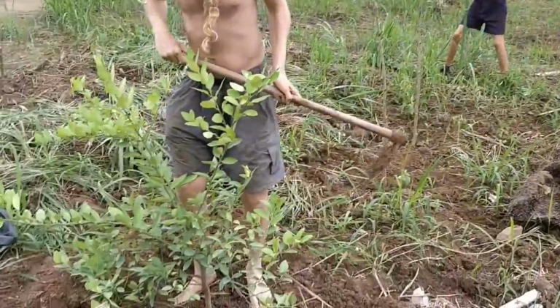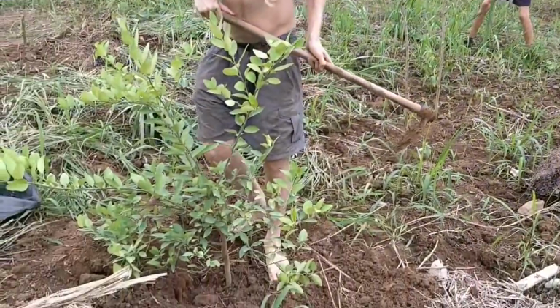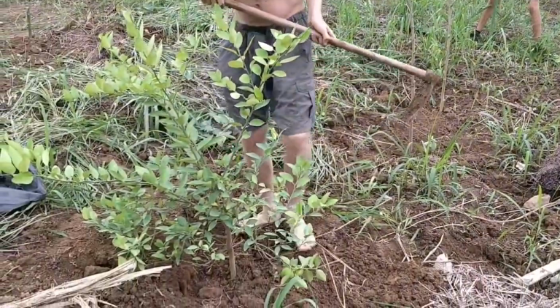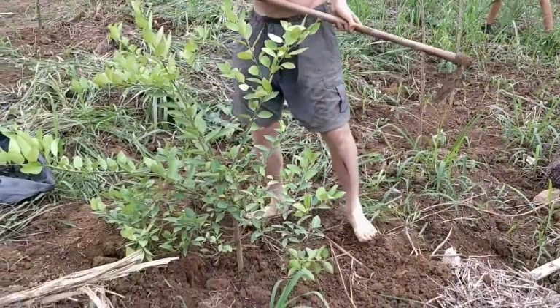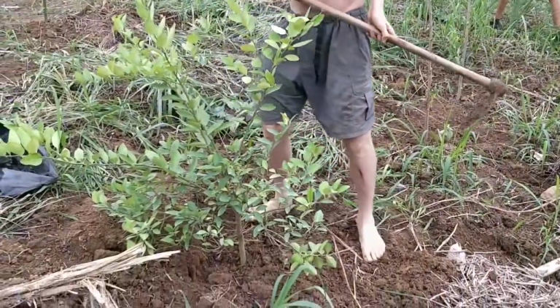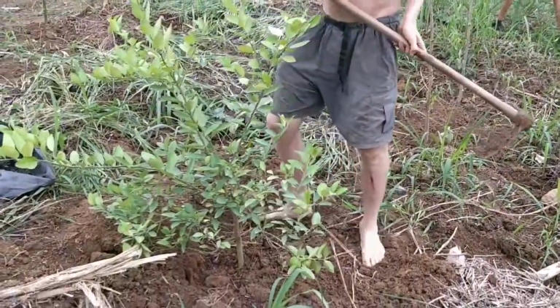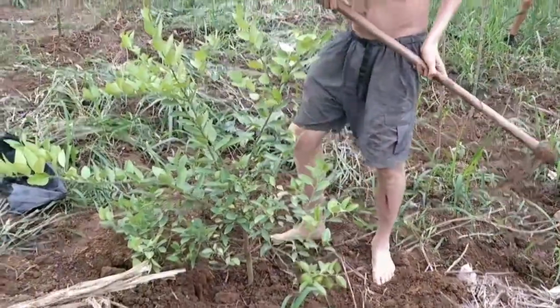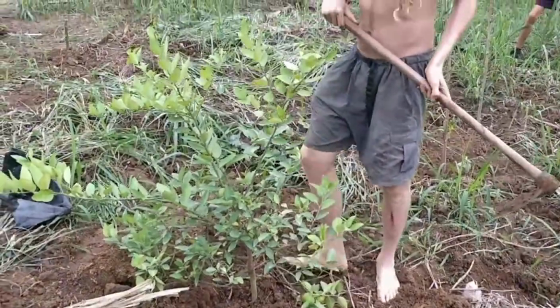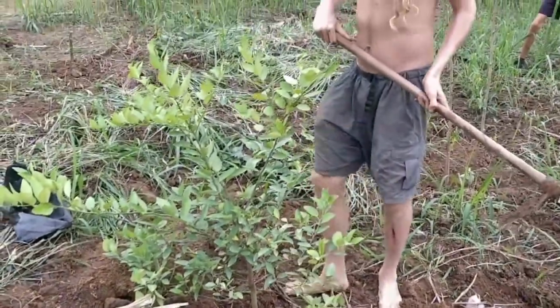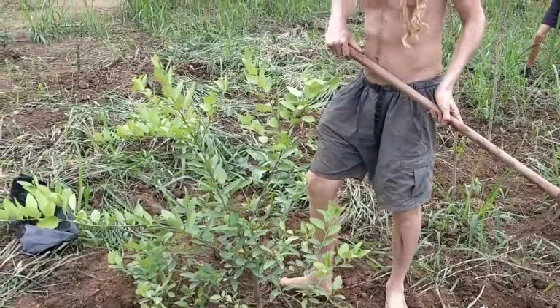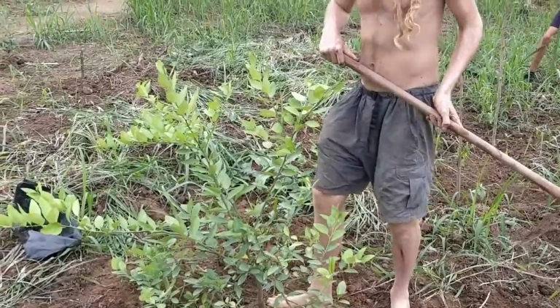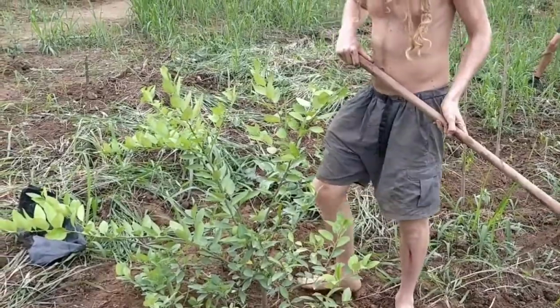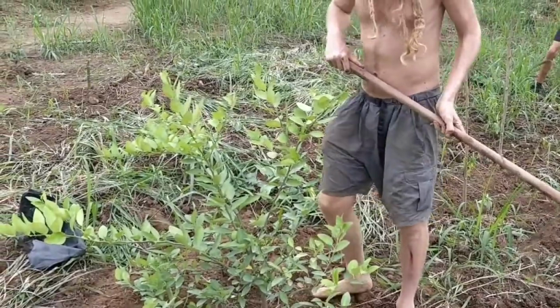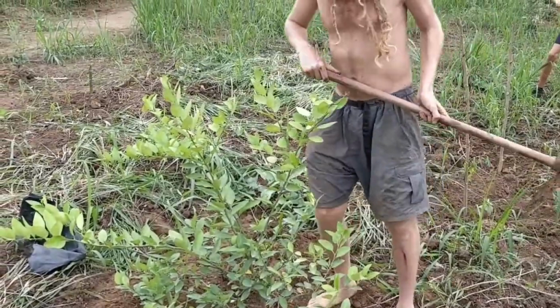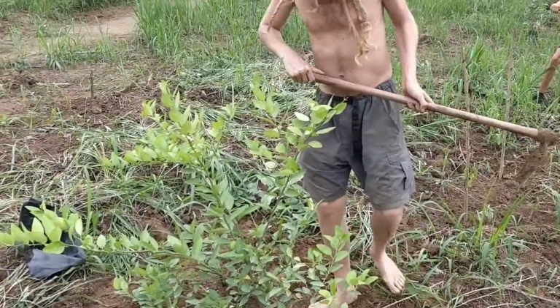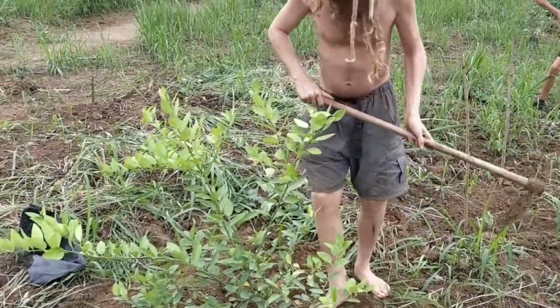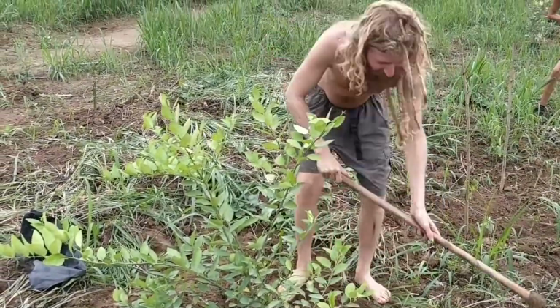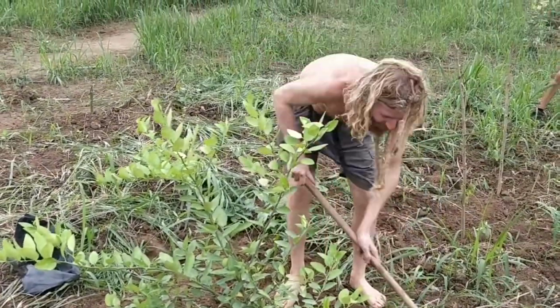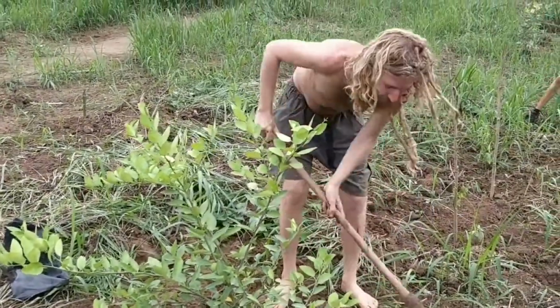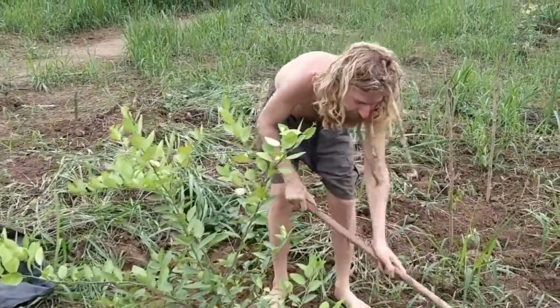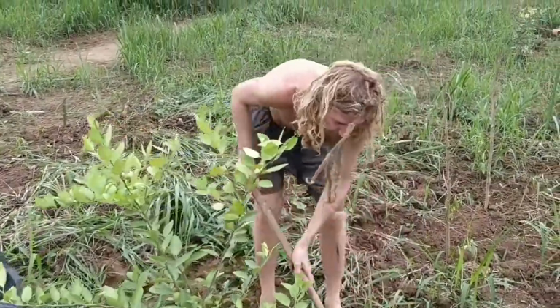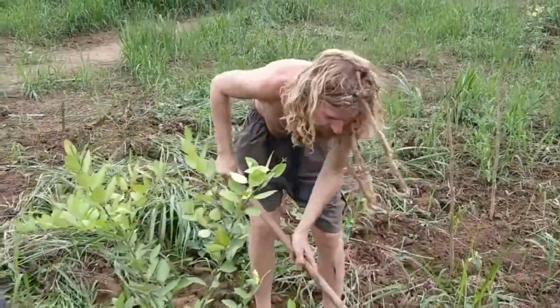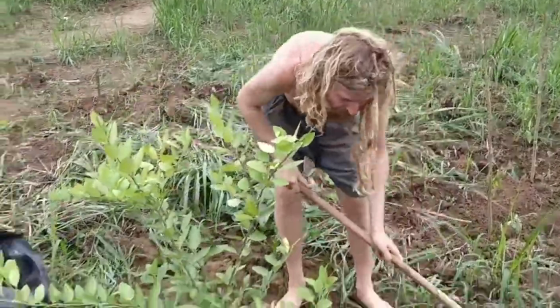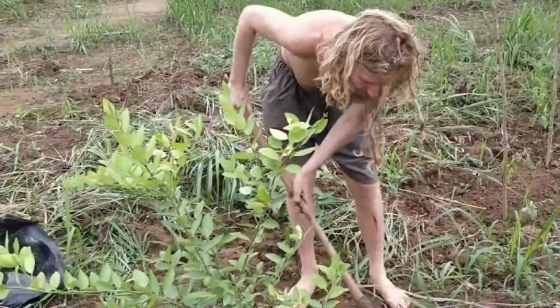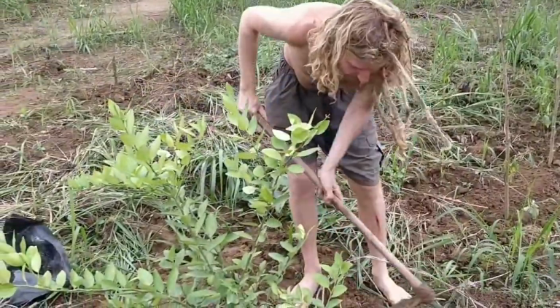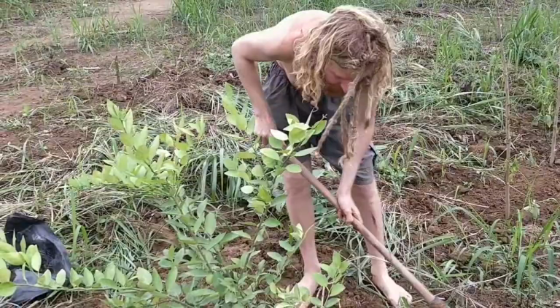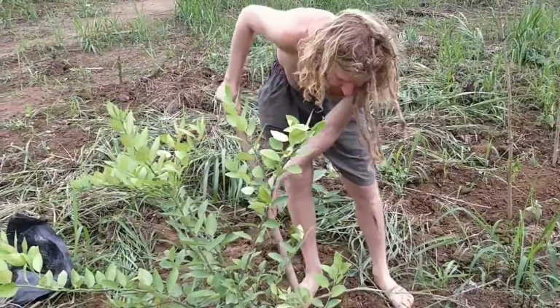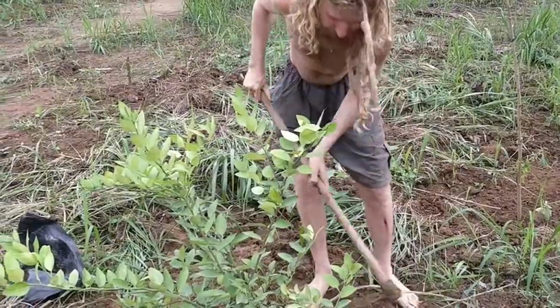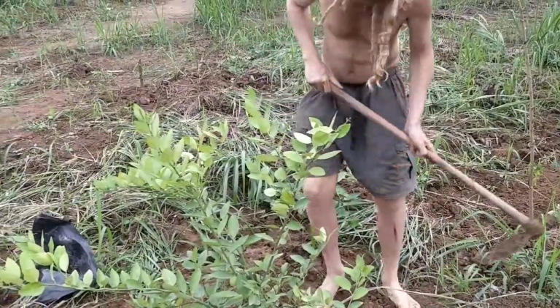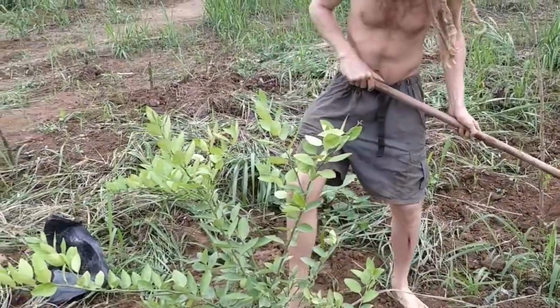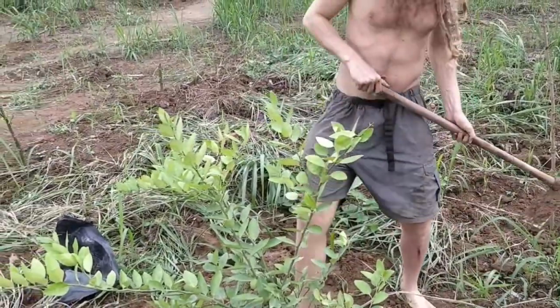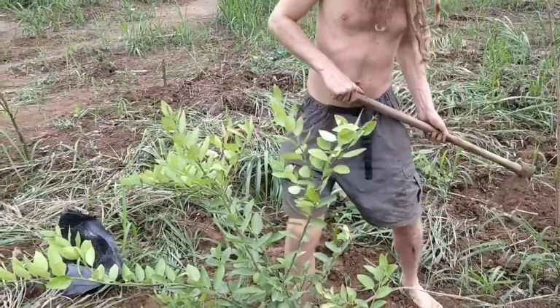I like to step on it to compact it a bit. I think it's pretty good because you don't want it to be too porous and dry out — because then the roots won't go into it.